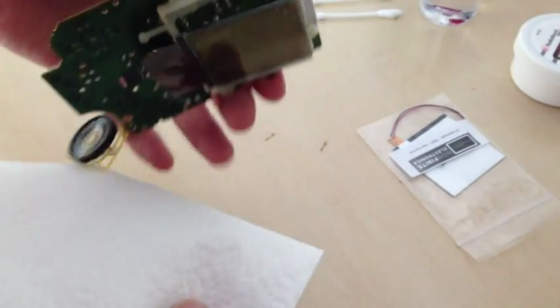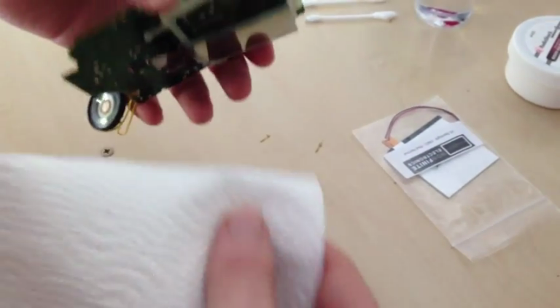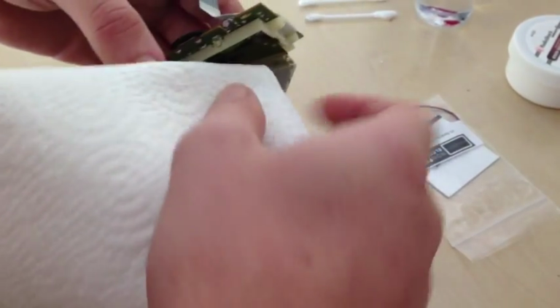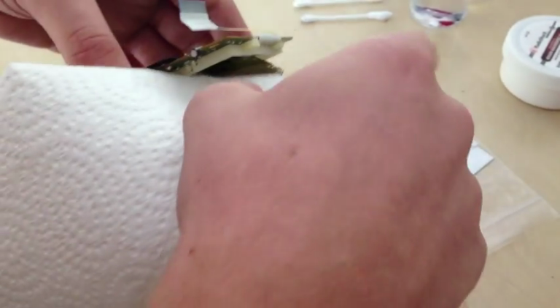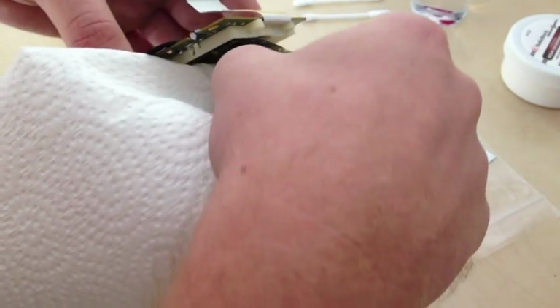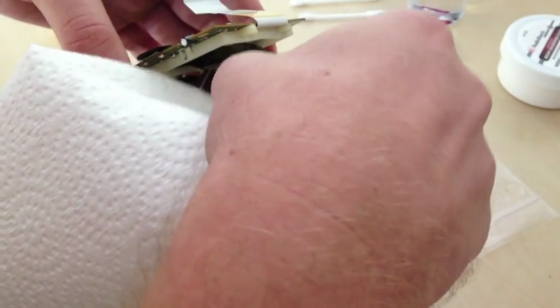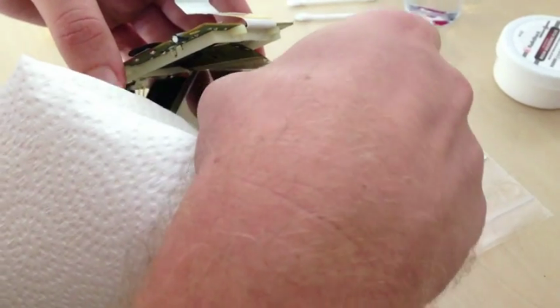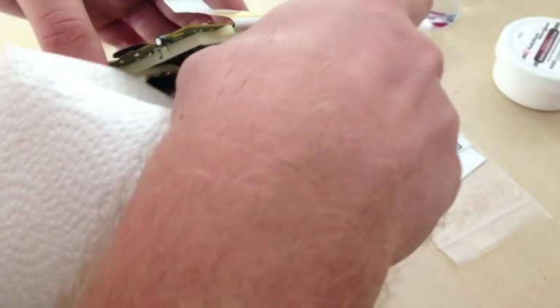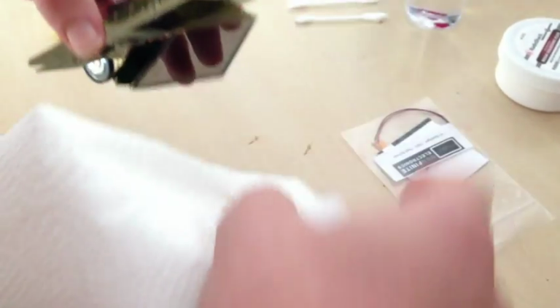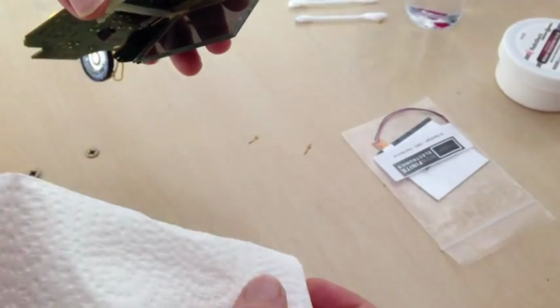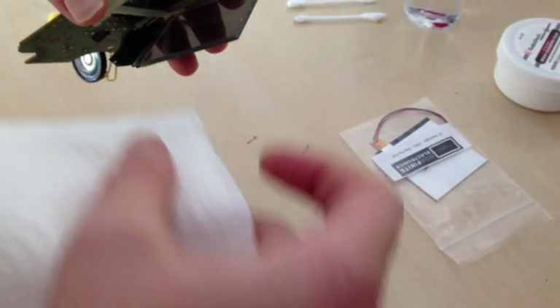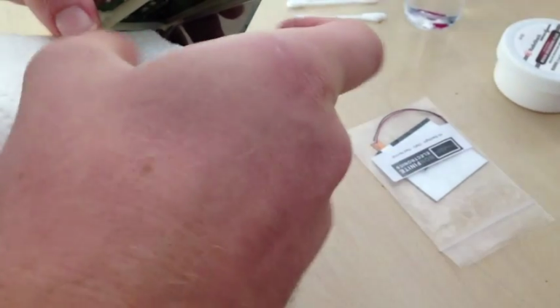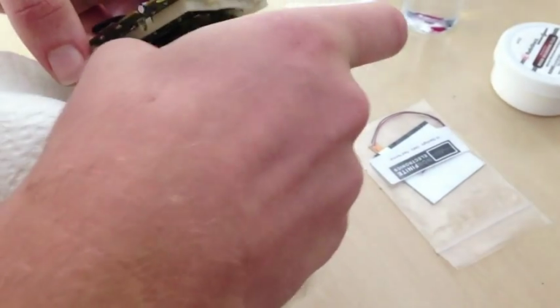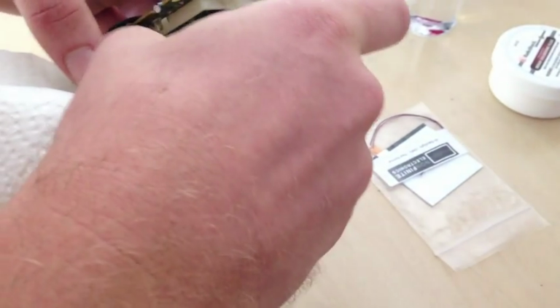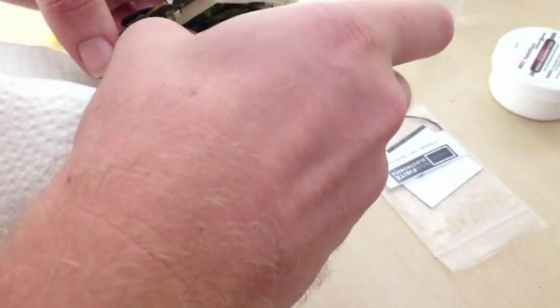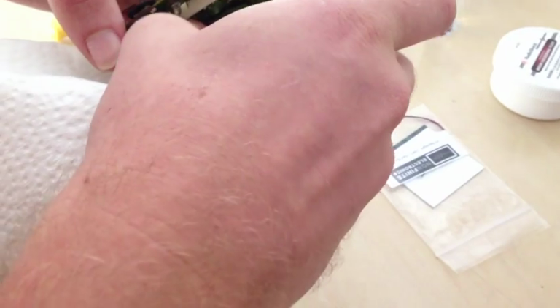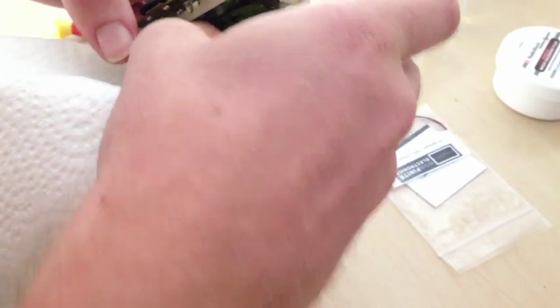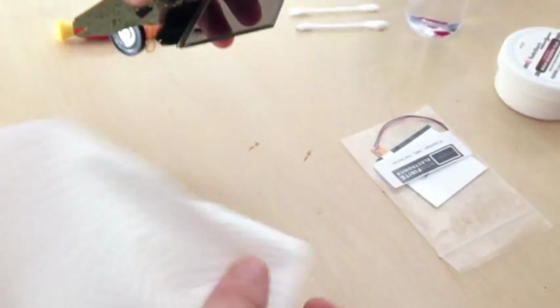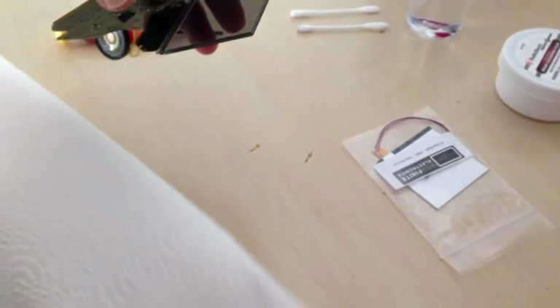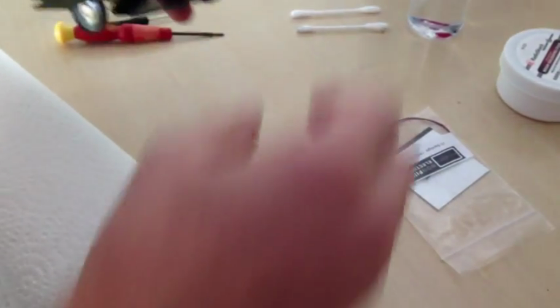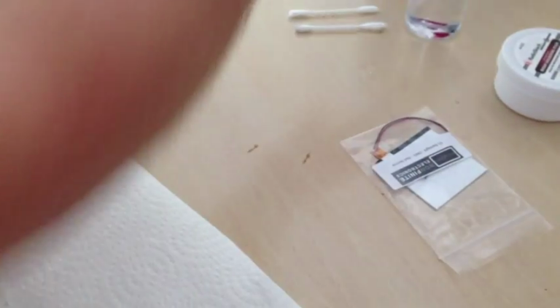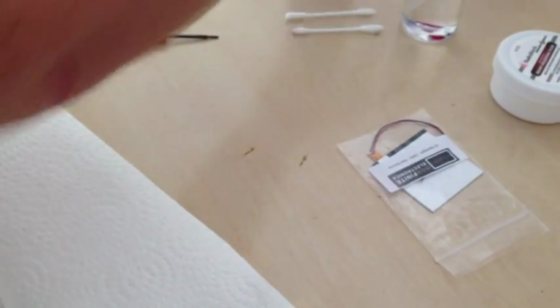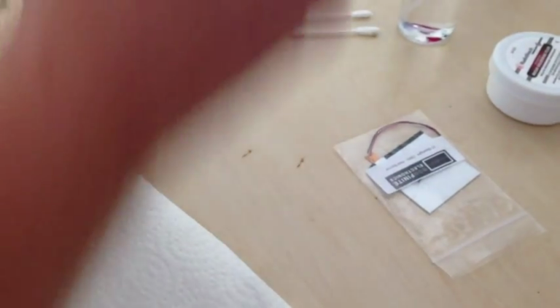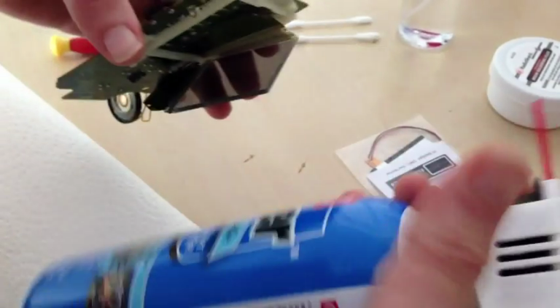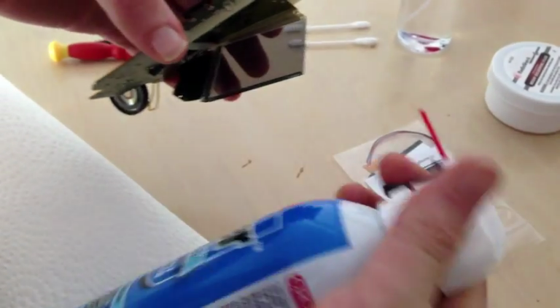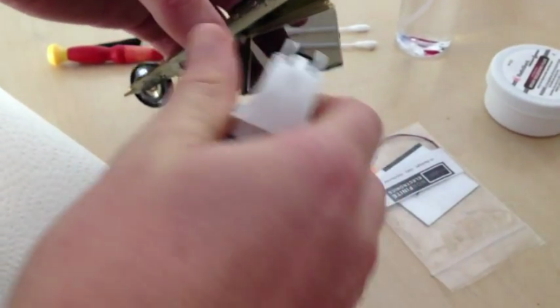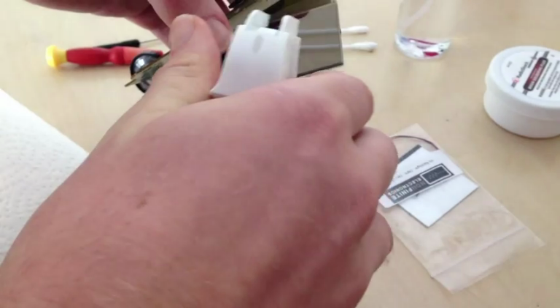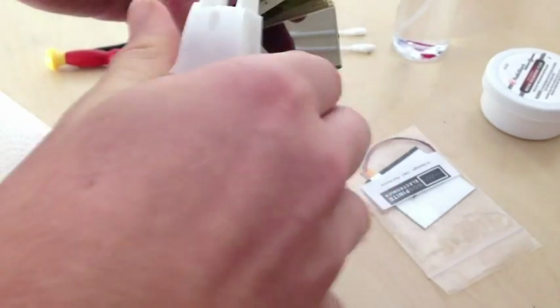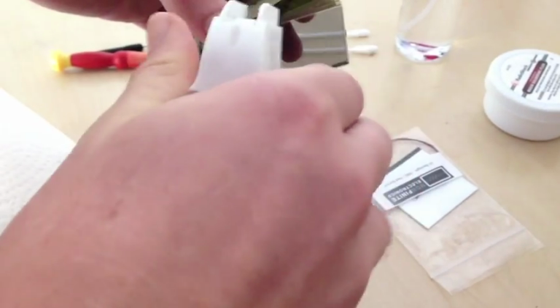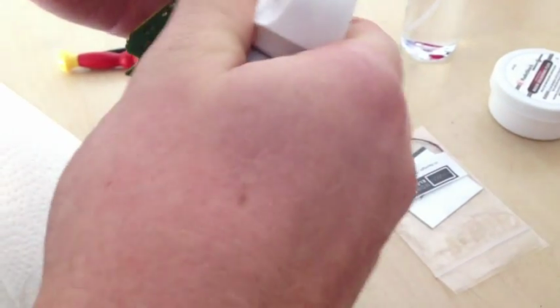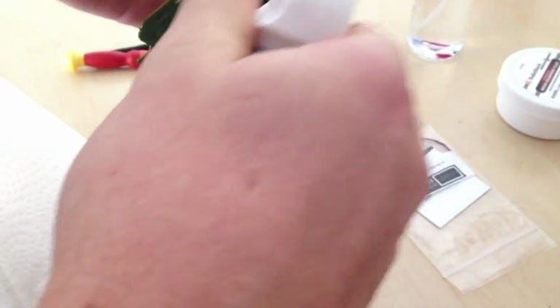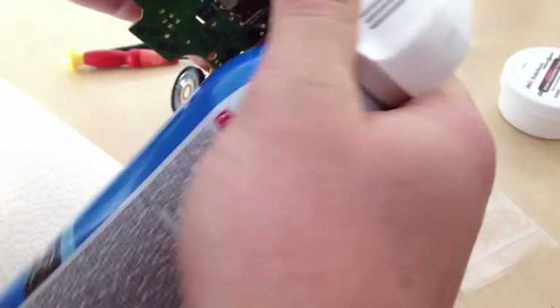I take a paper towel and wipe off the whole inside of the screen in case we left any smudges. I also use a little bit of air duster here to make sure there is no dust getting left behind.